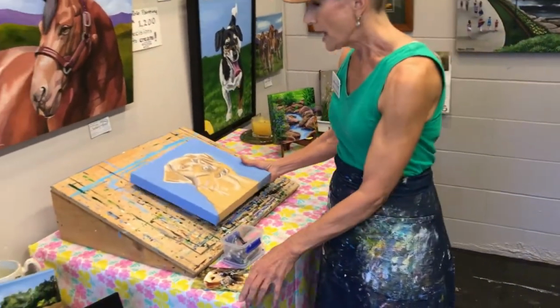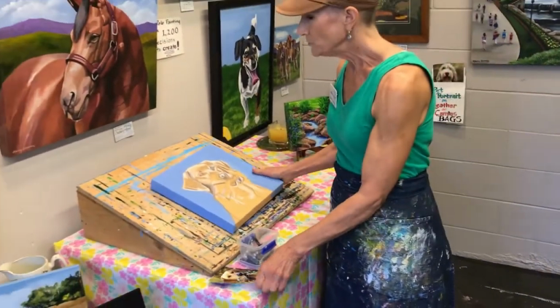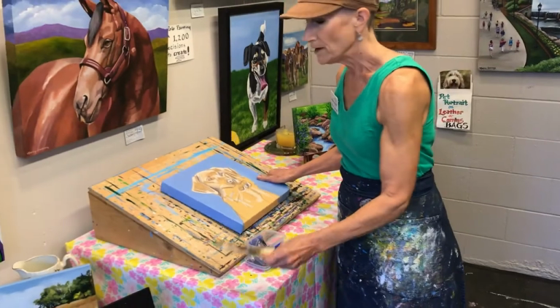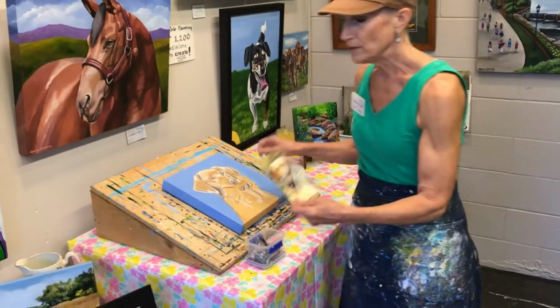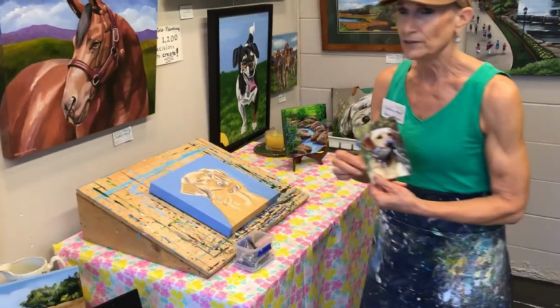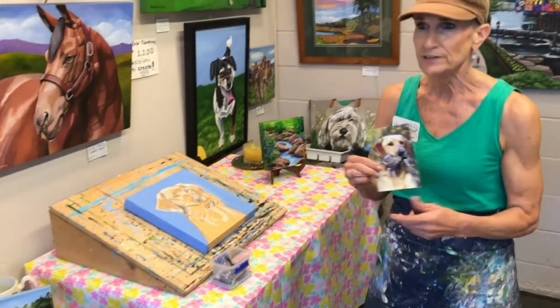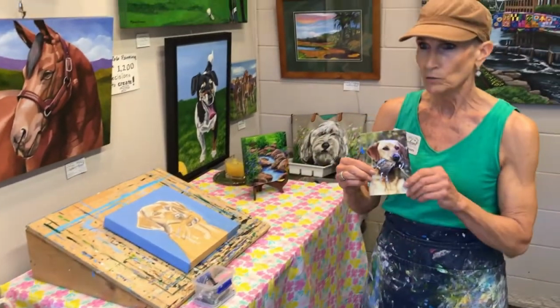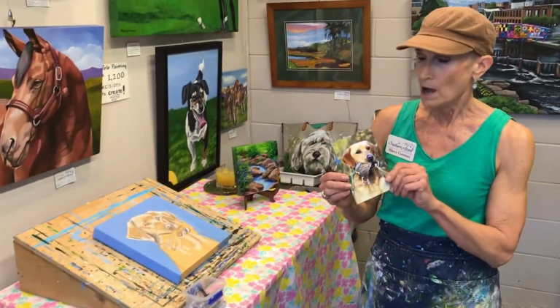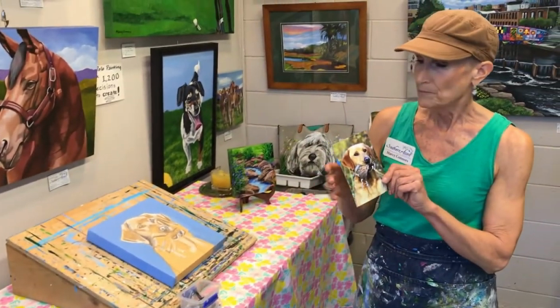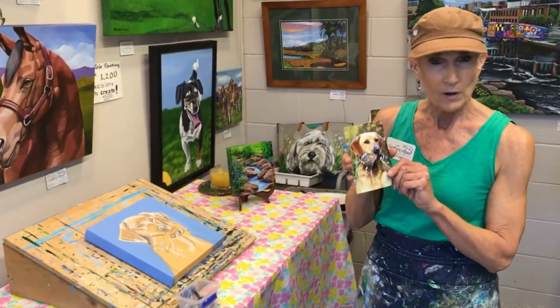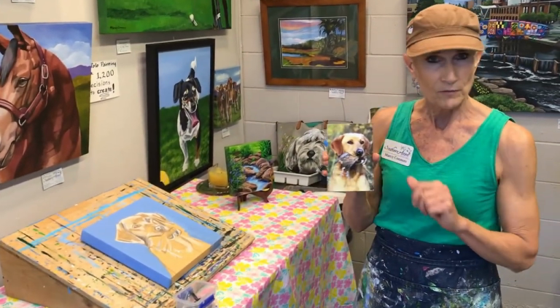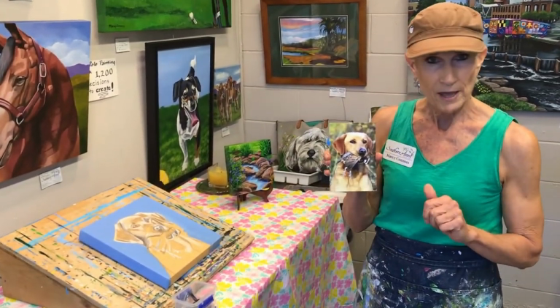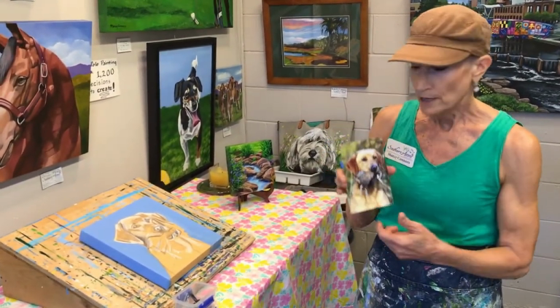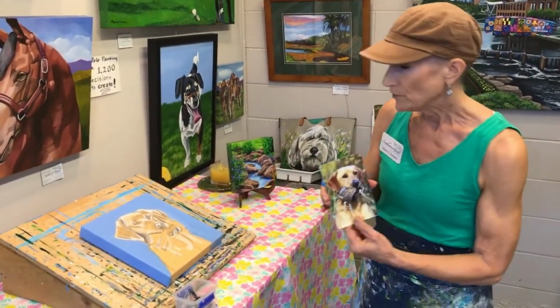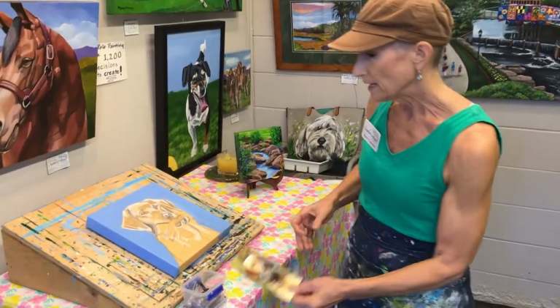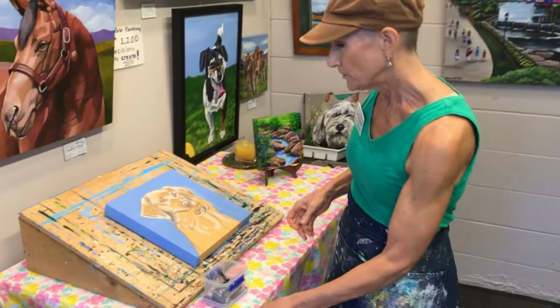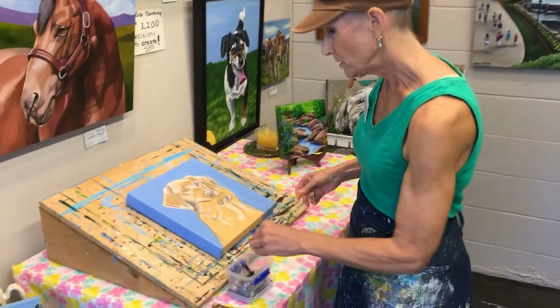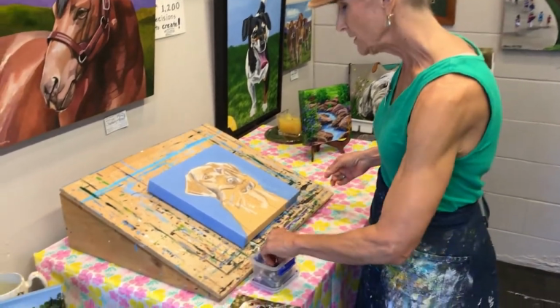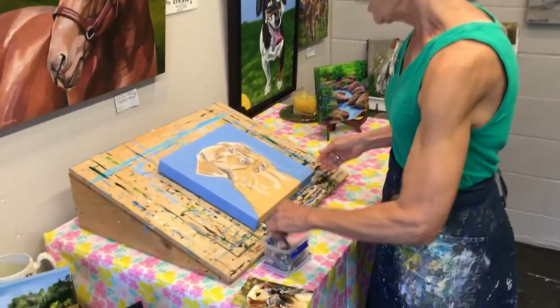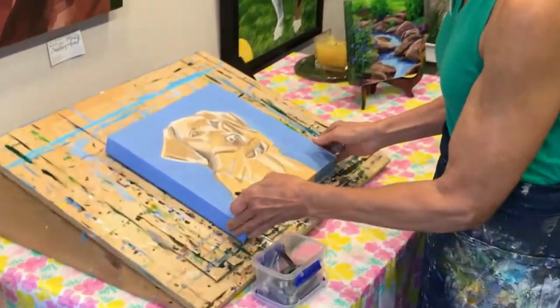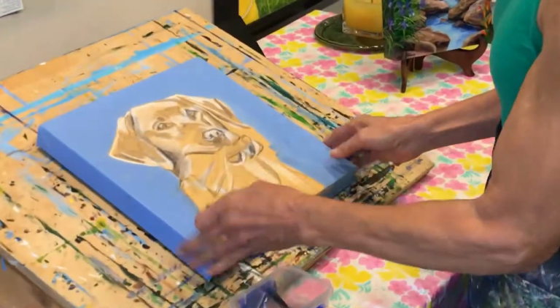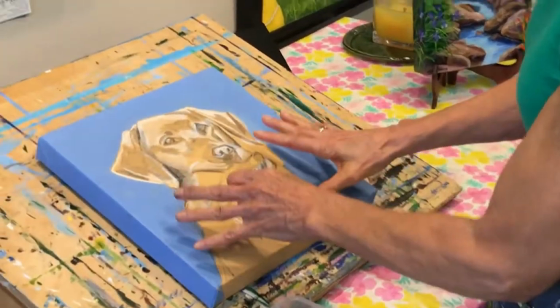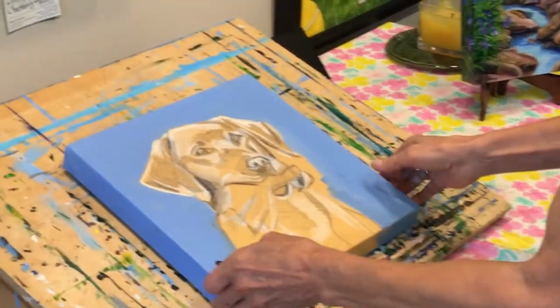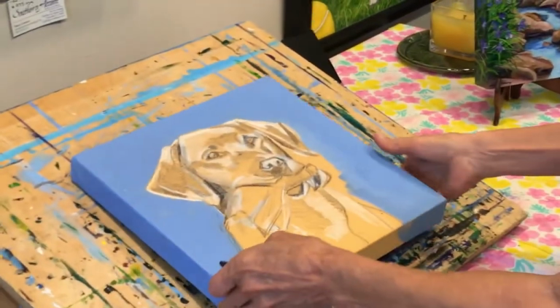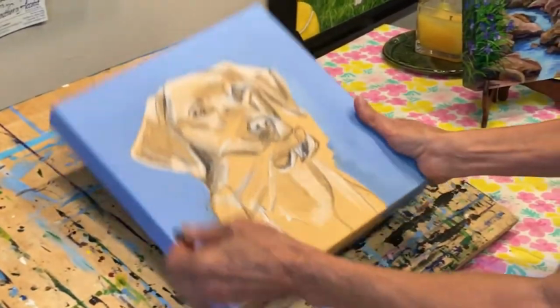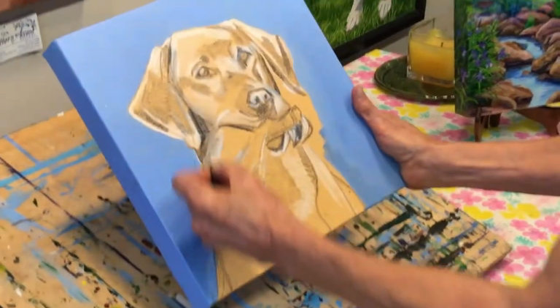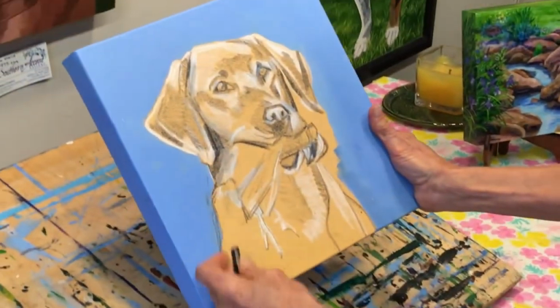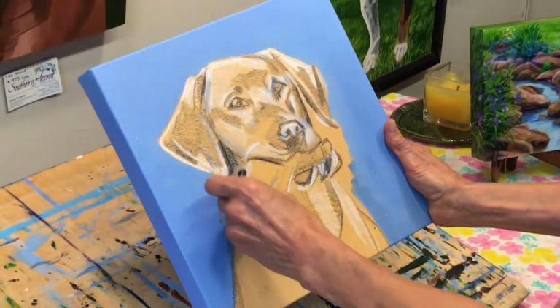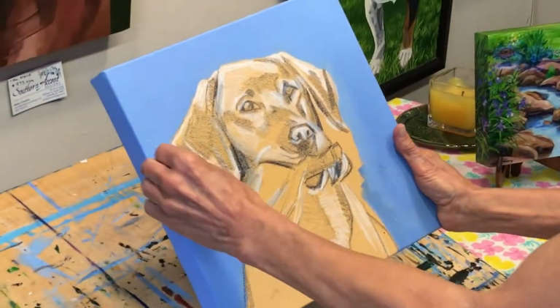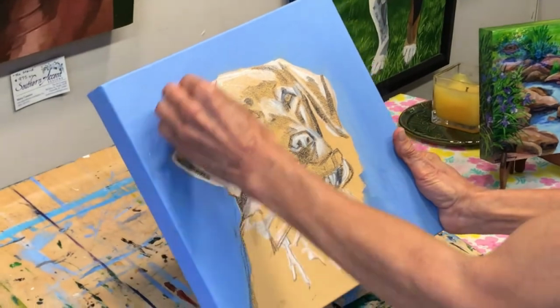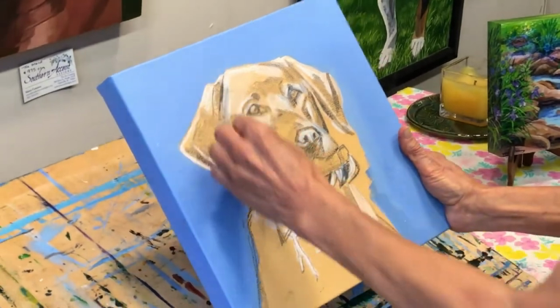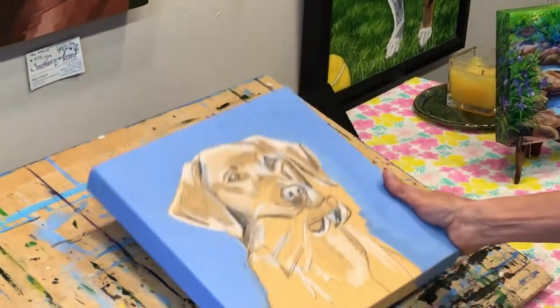I do need a very nice detailed photograph of your pet so that I can get all the details in, and I usually prime the canvas and then sketch the pet with a water-soluble pastel.